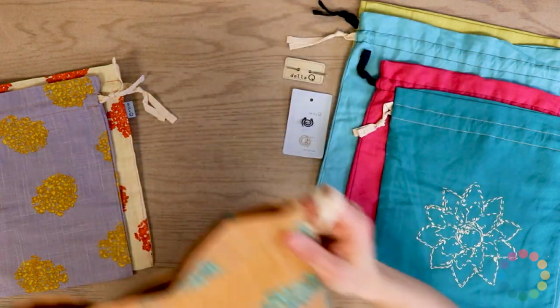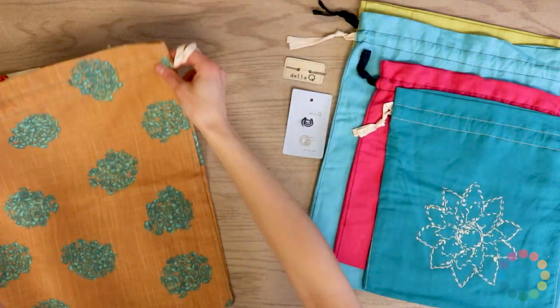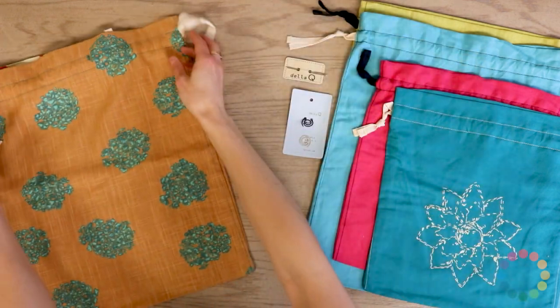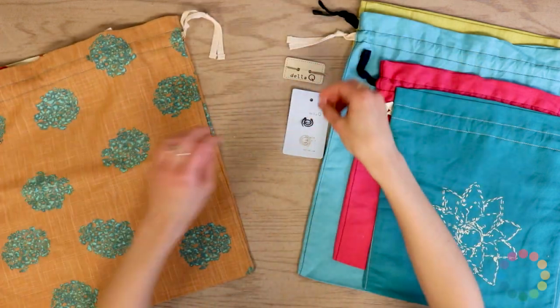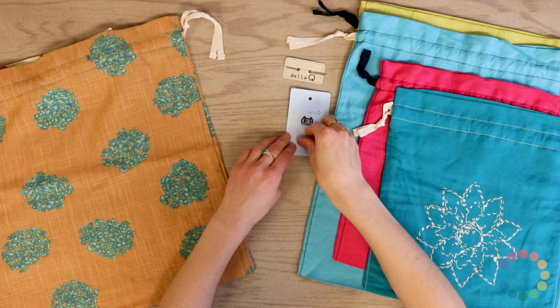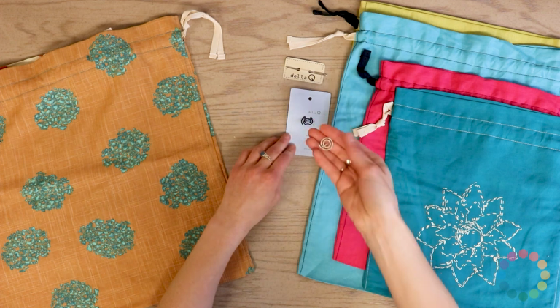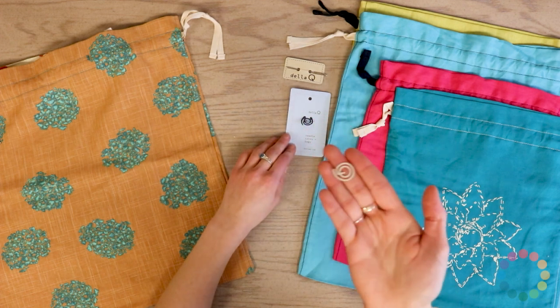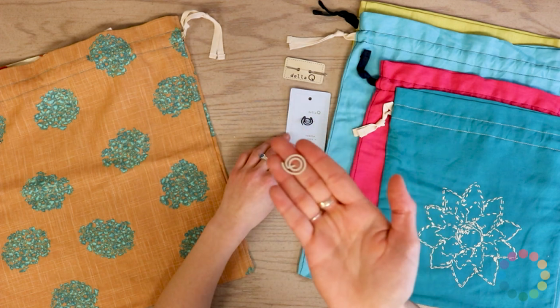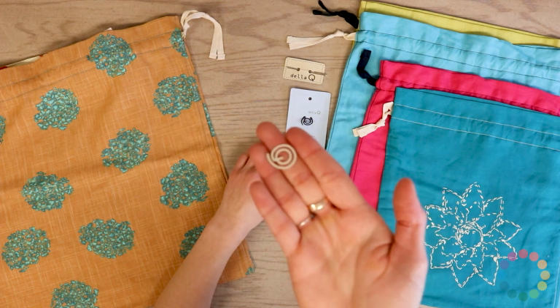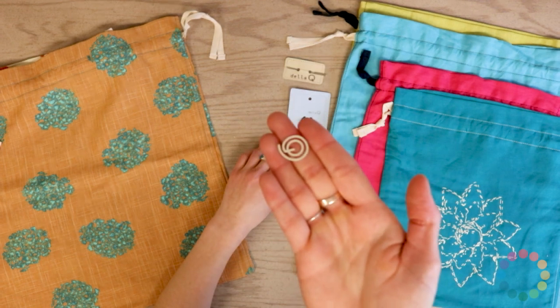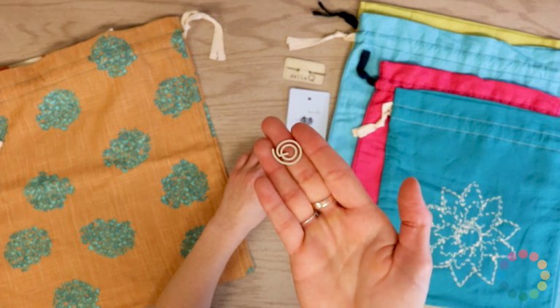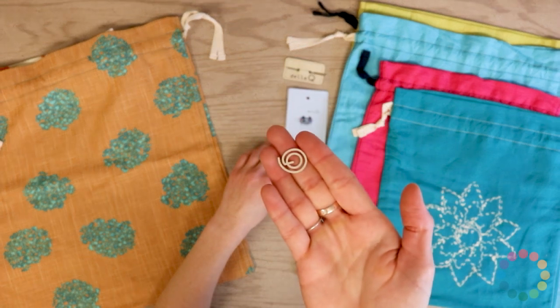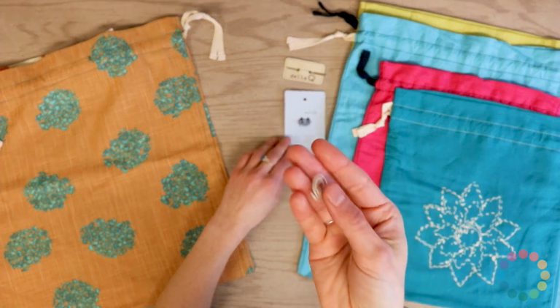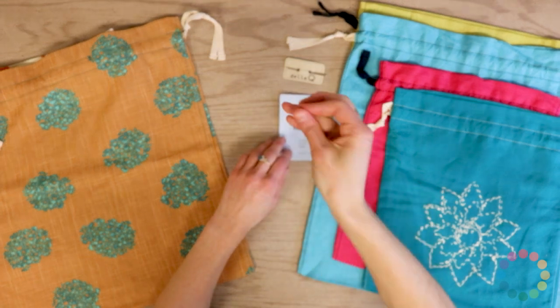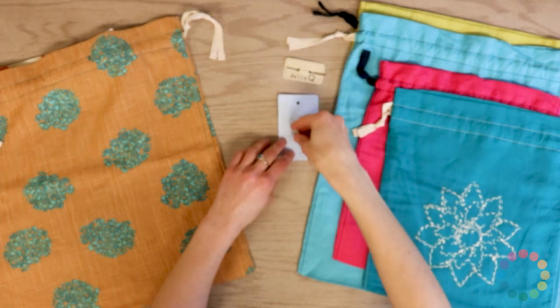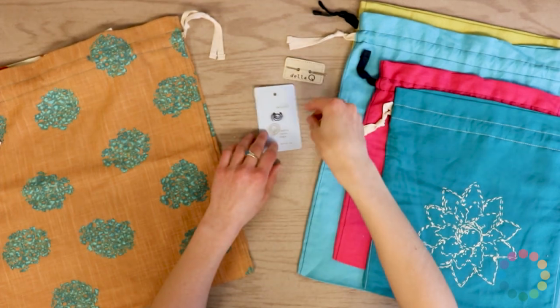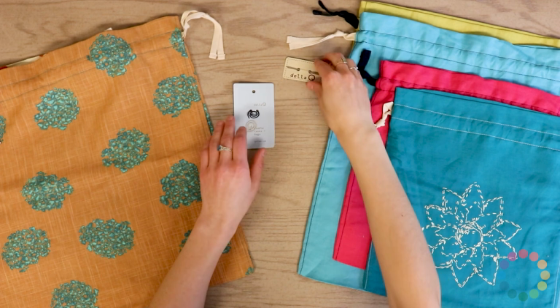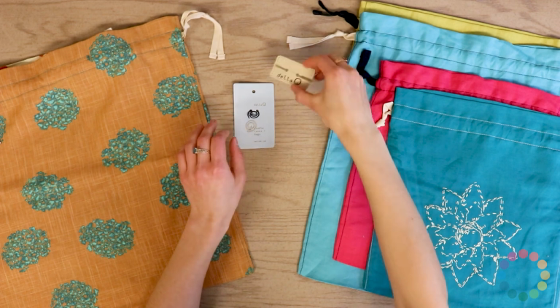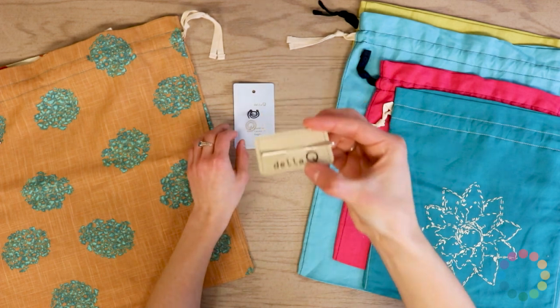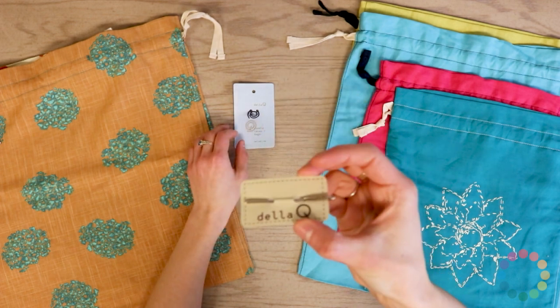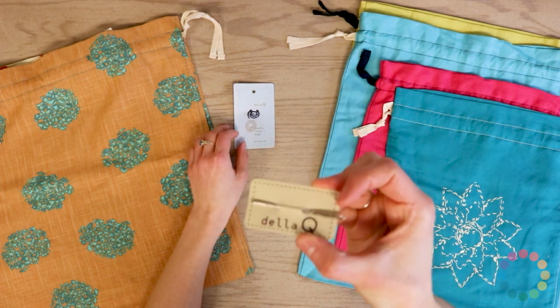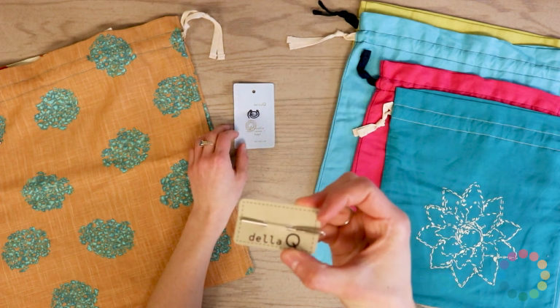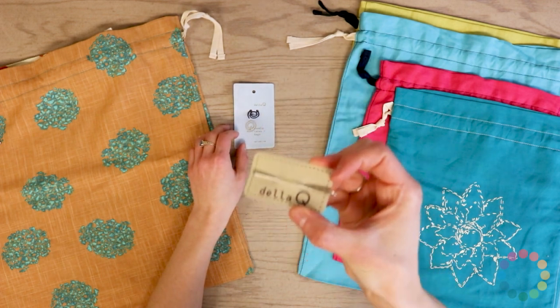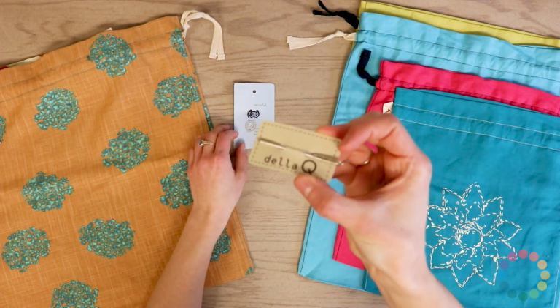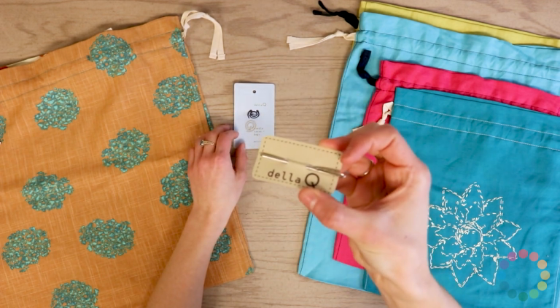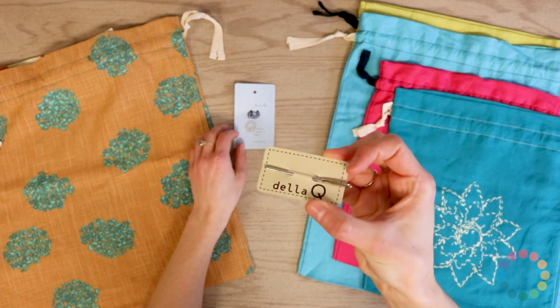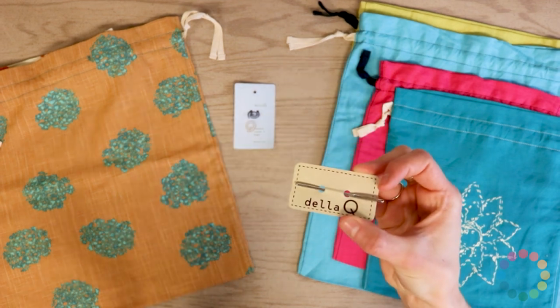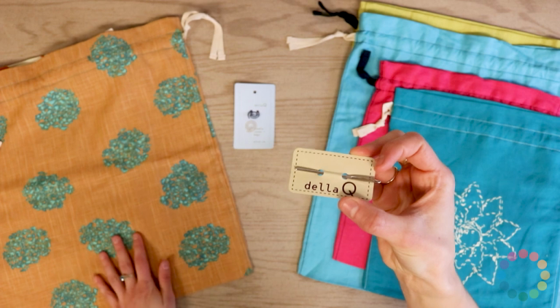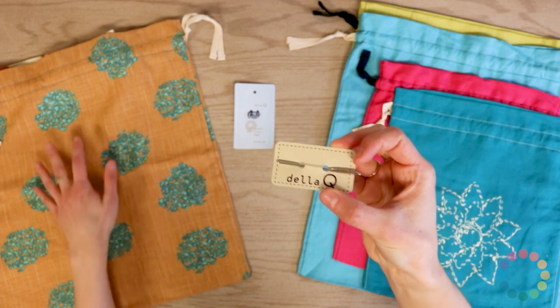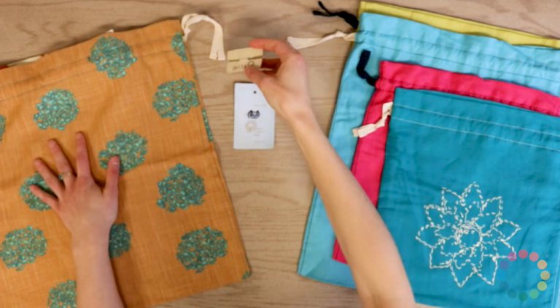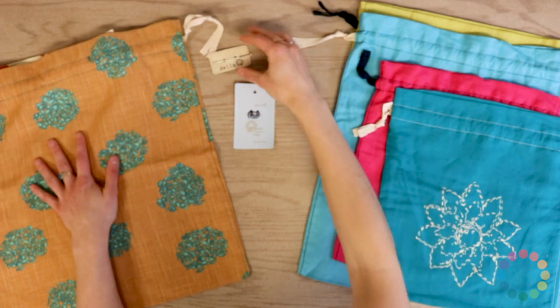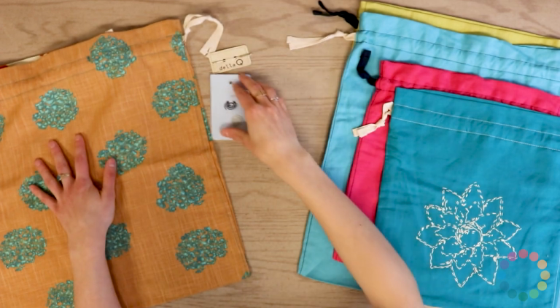They all come with a super cute Della Q removable Q stitch marker, which fits perfectly in any of your notion bags. We've also got a darning needle included, which is perfect for any of your projects.